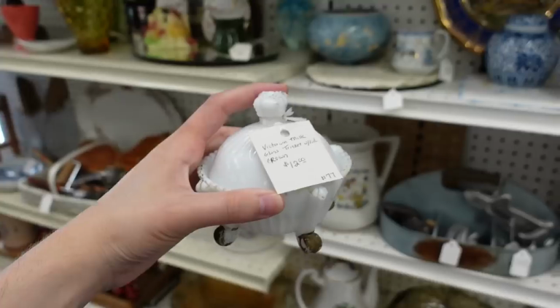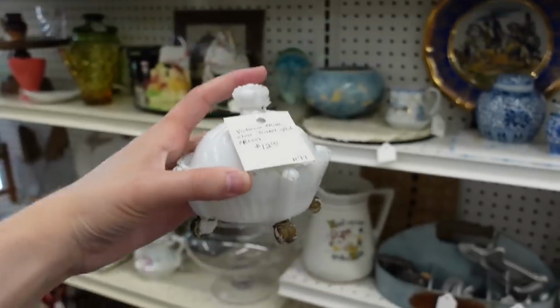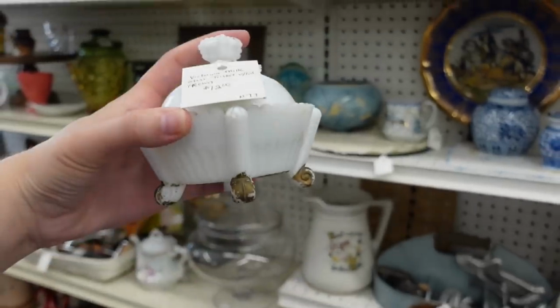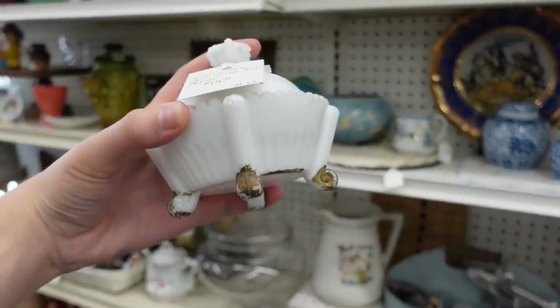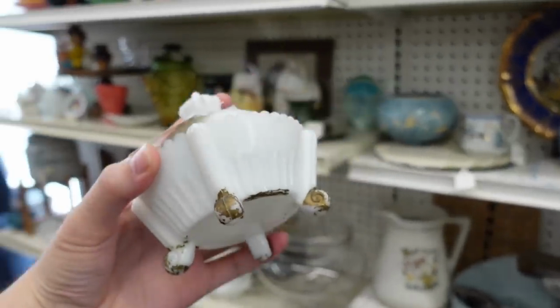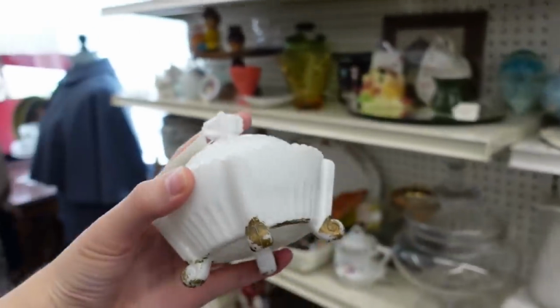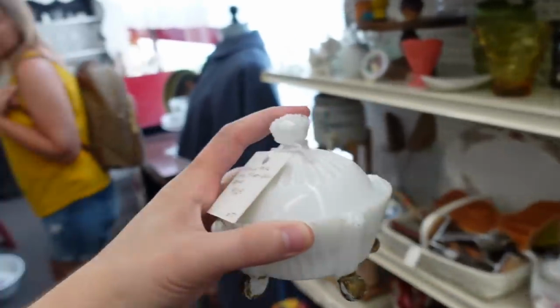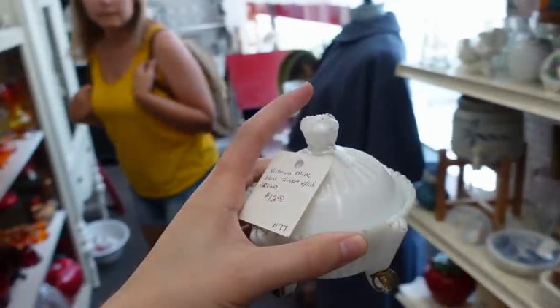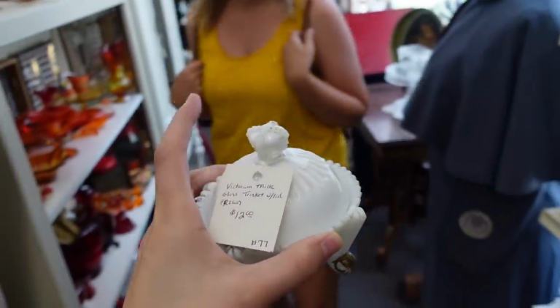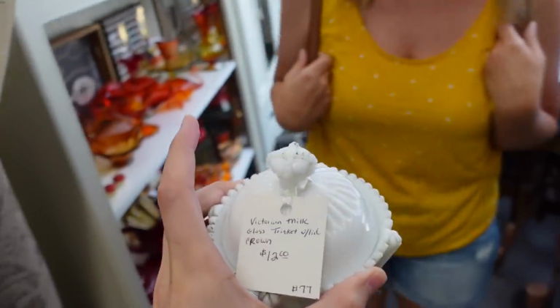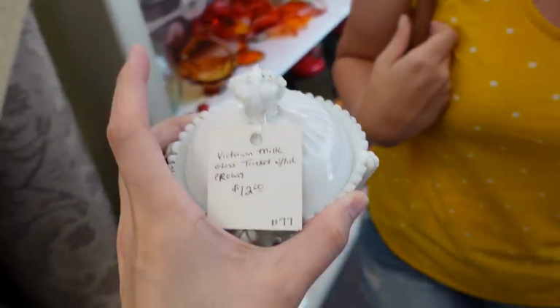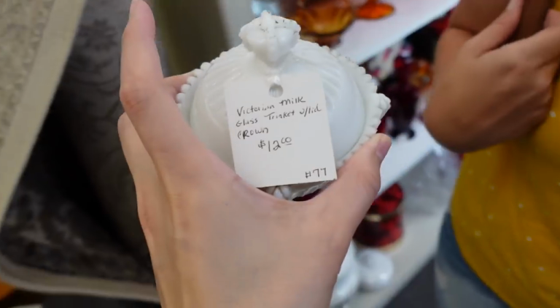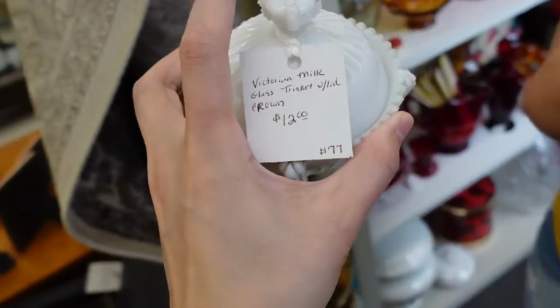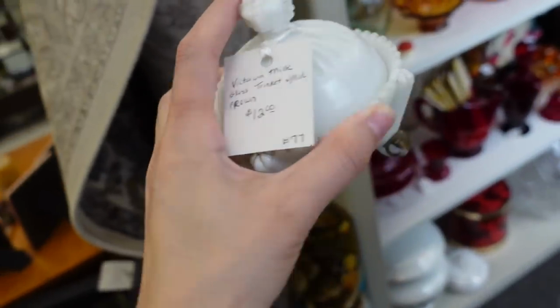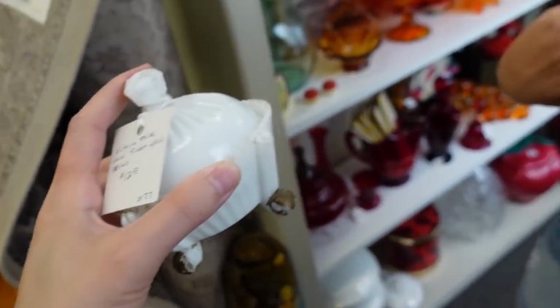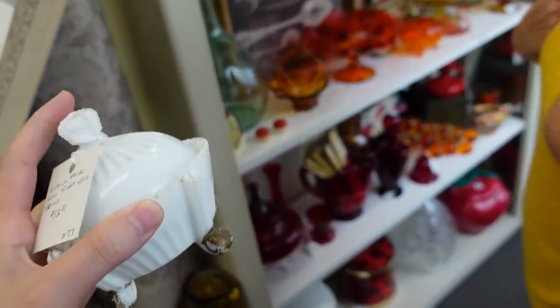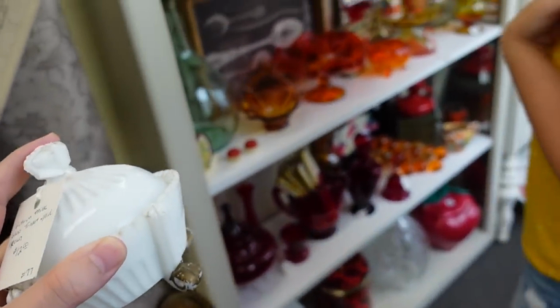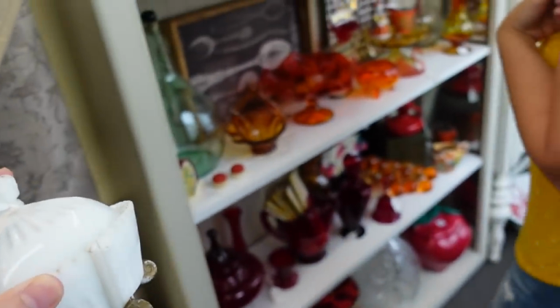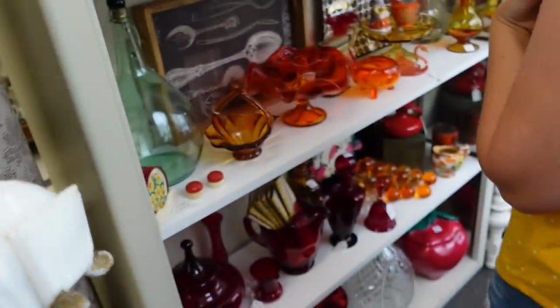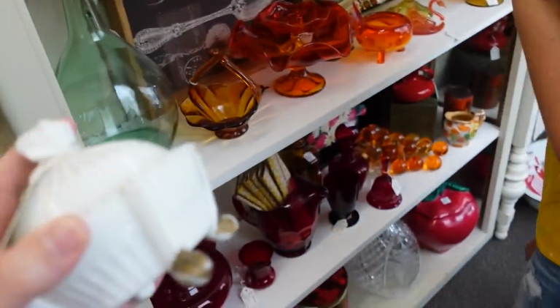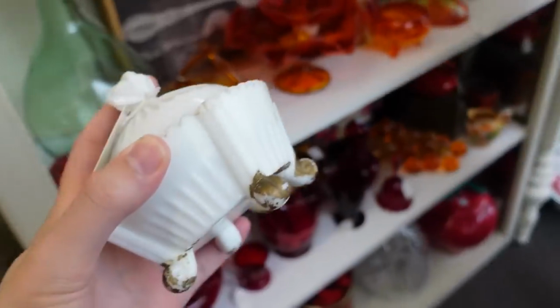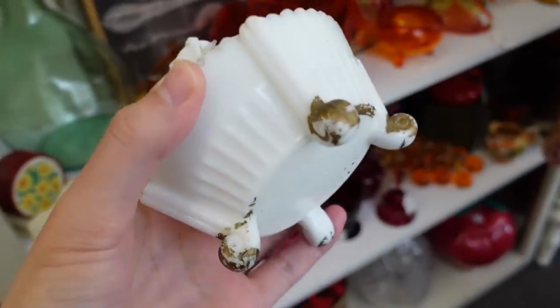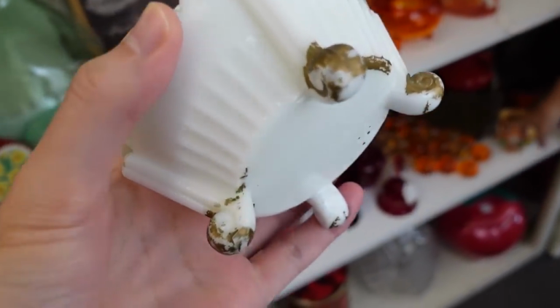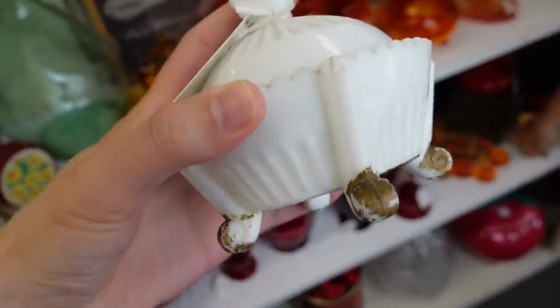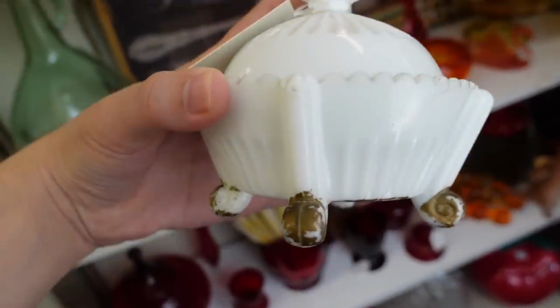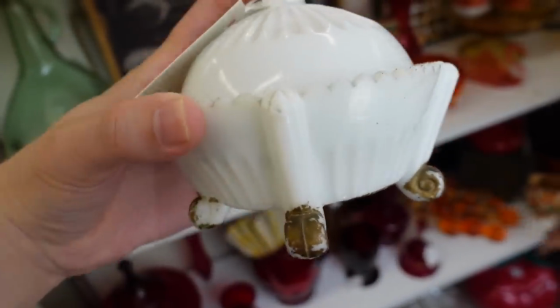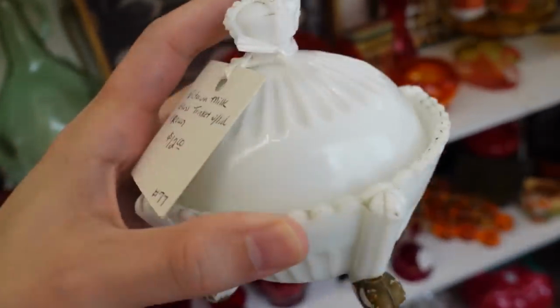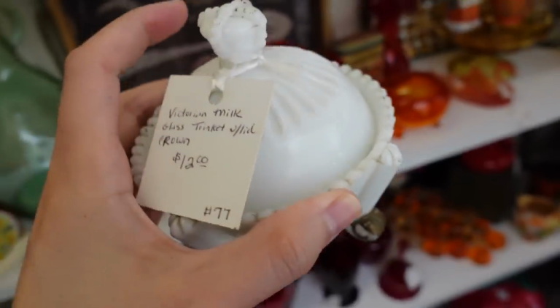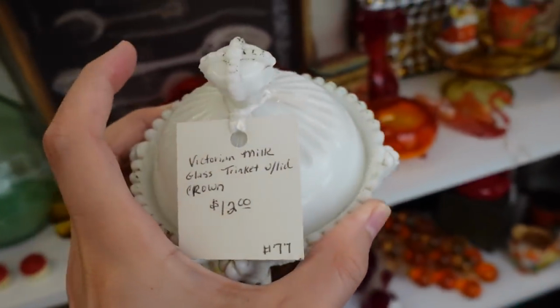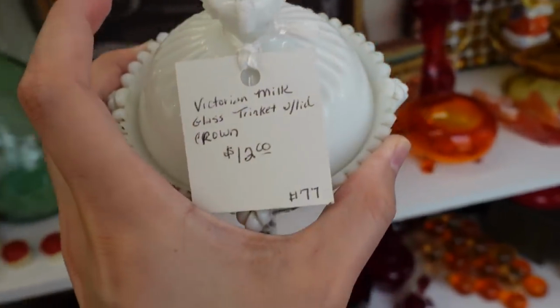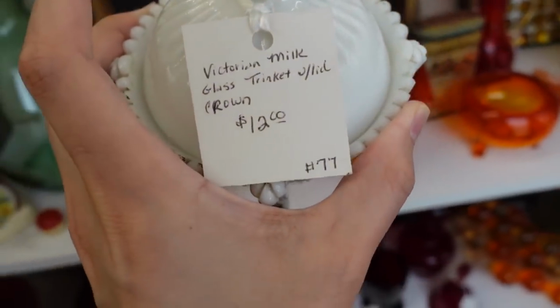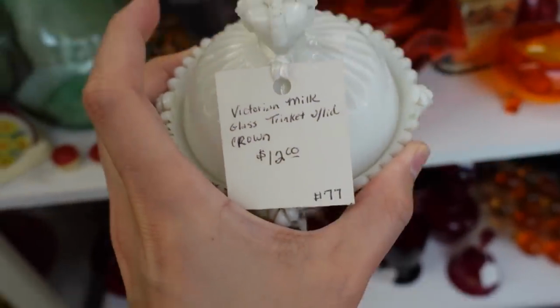Well, I already found something. Barb, isn't this cool? It's this antique milk glass. Victorian. Look at all the red and the orange. I like this. It's footed. It's just a great little shape for $12.